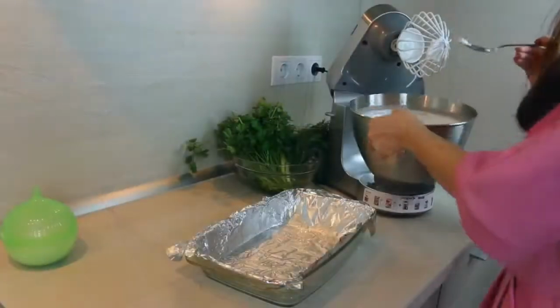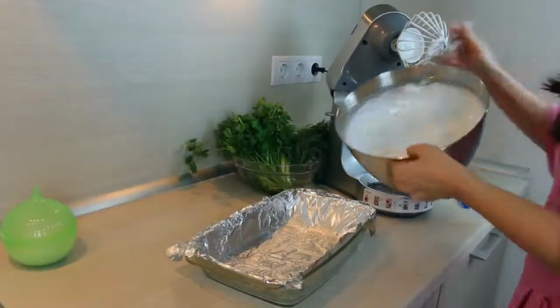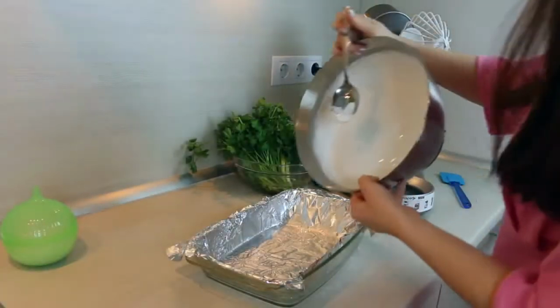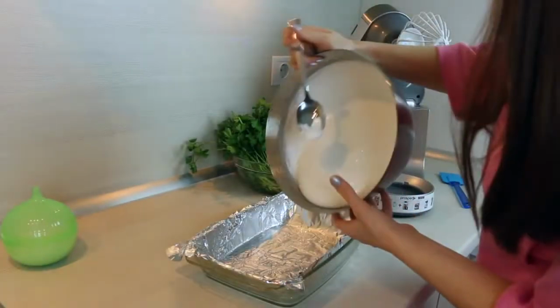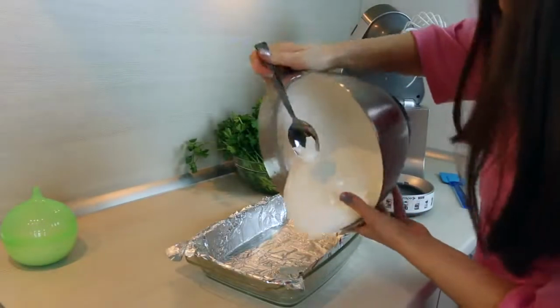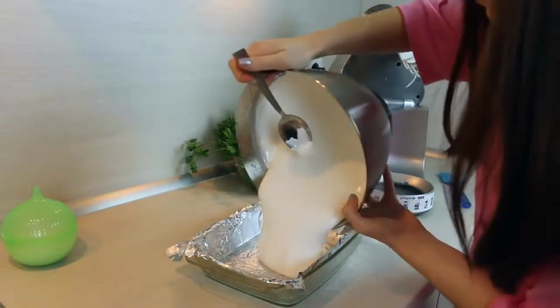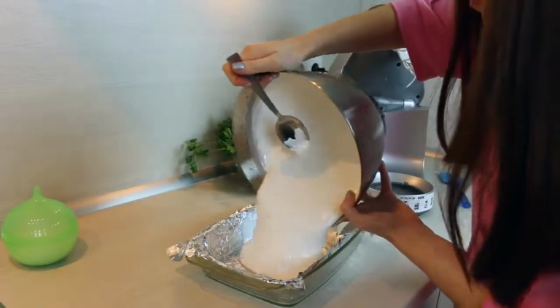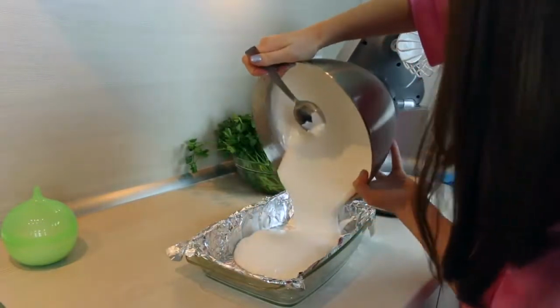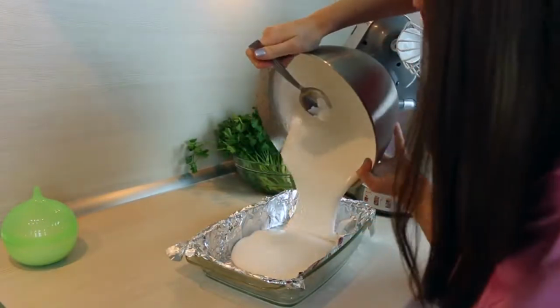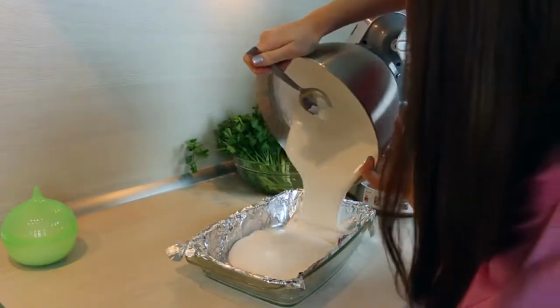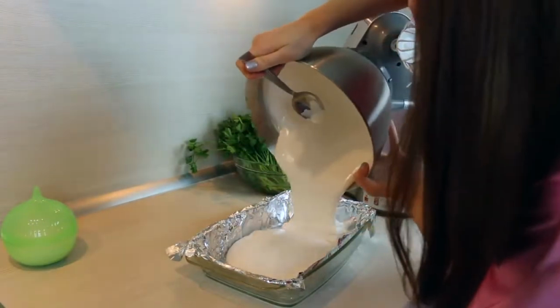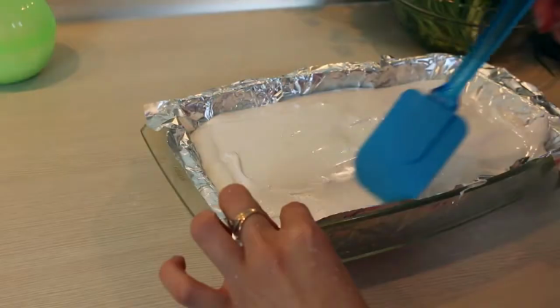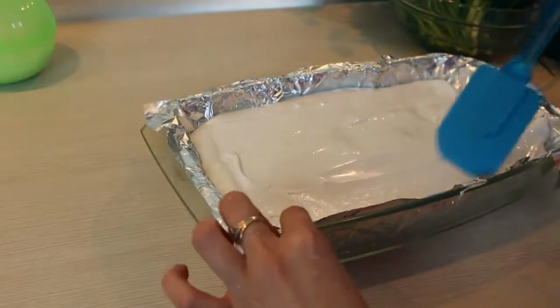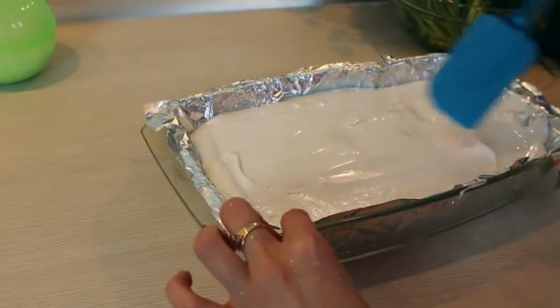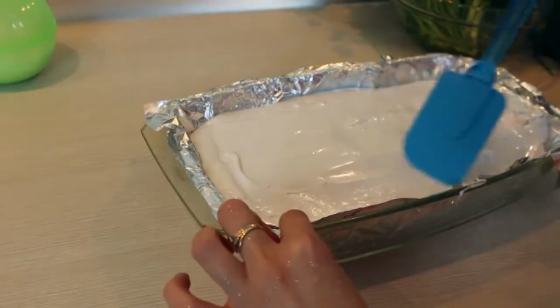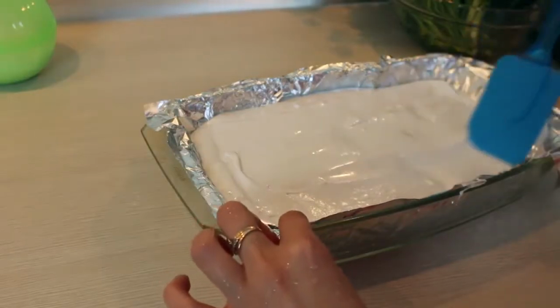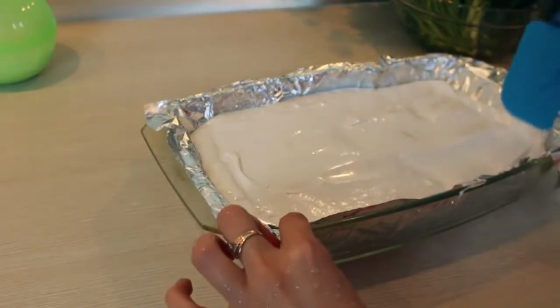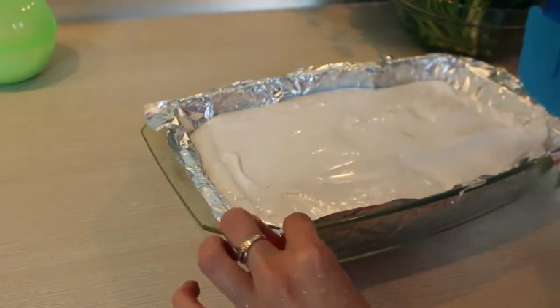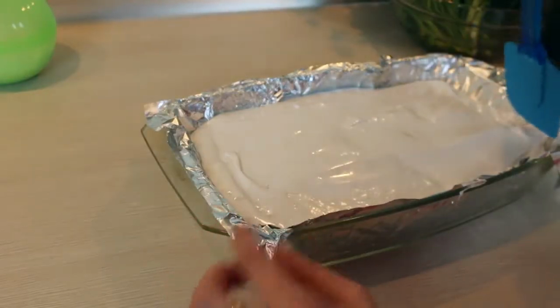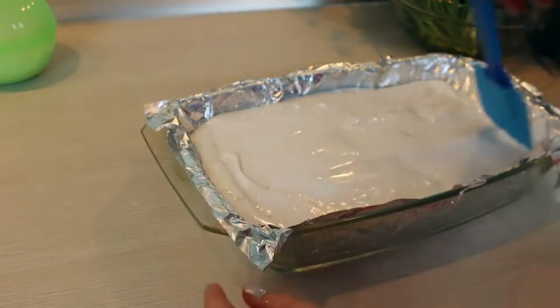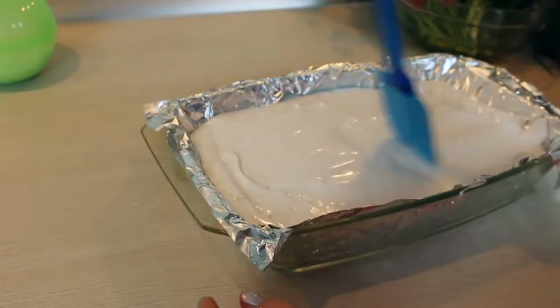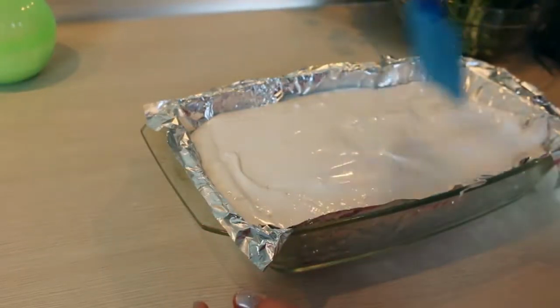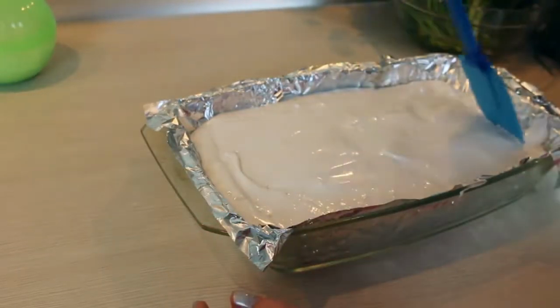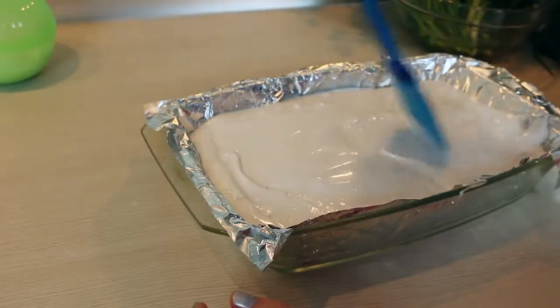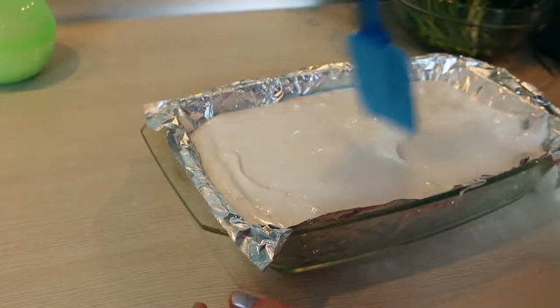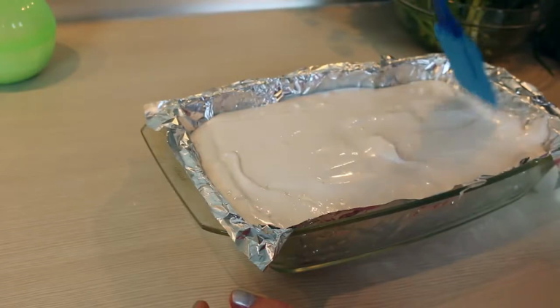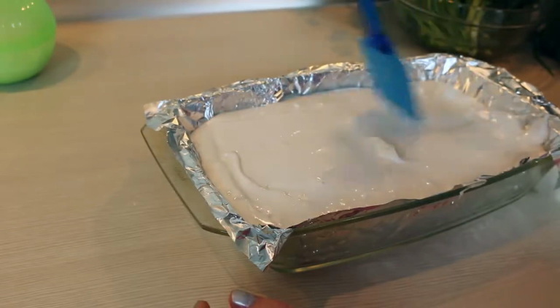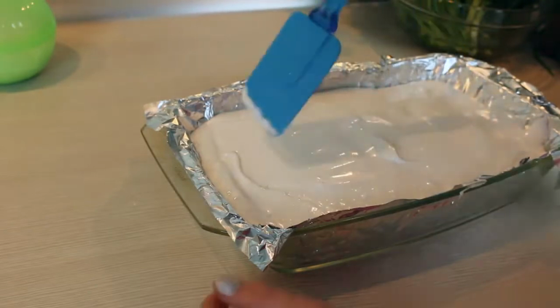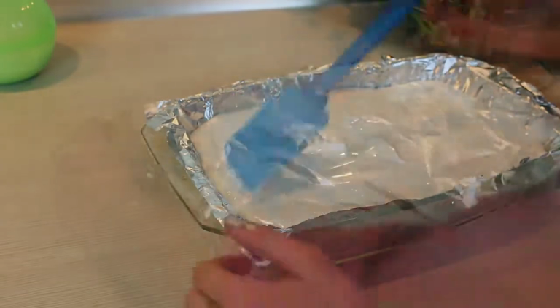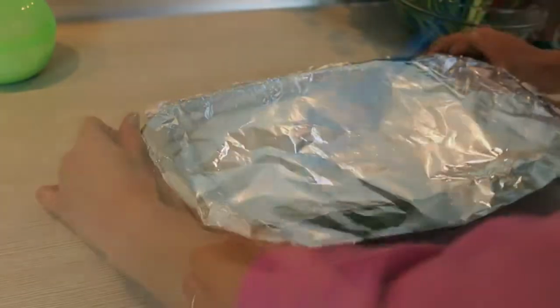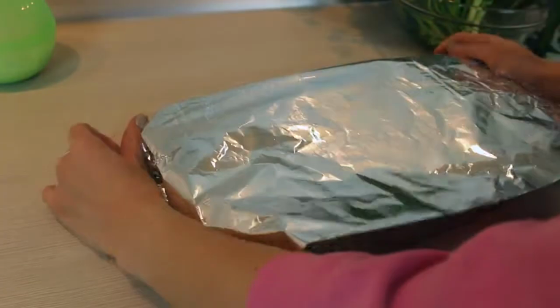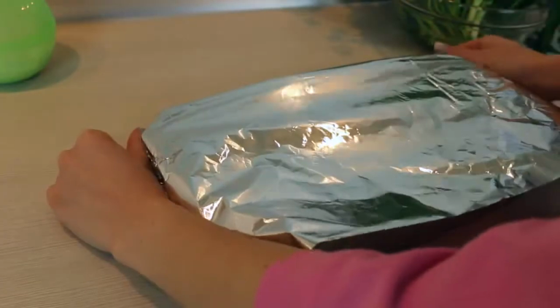Now we are going to transfer it all into the baking dish. Cover it with another piece of foil and let it set for at least 6 hours.